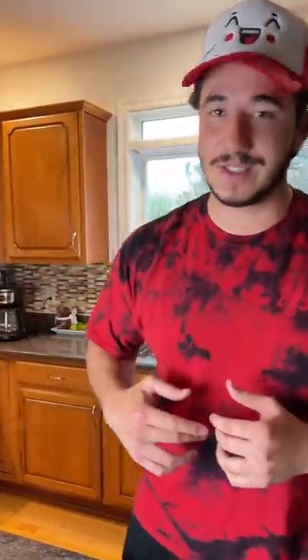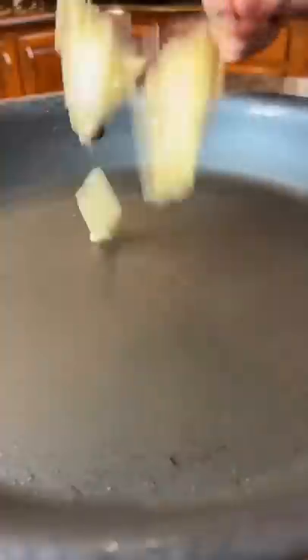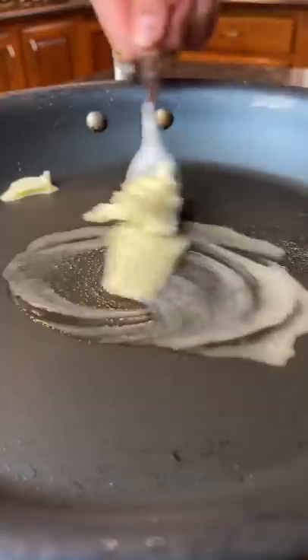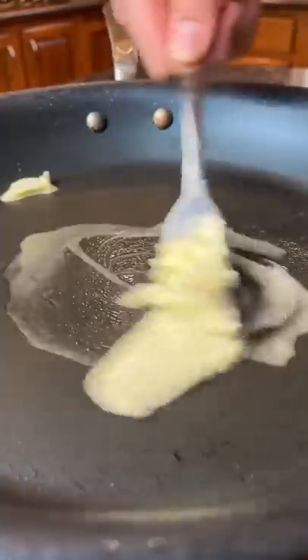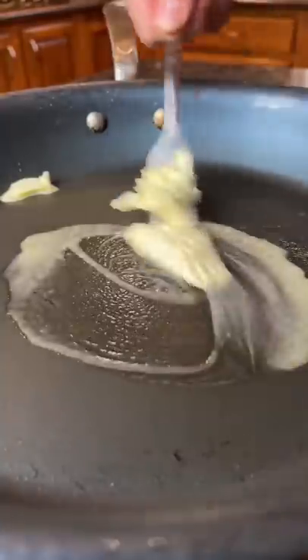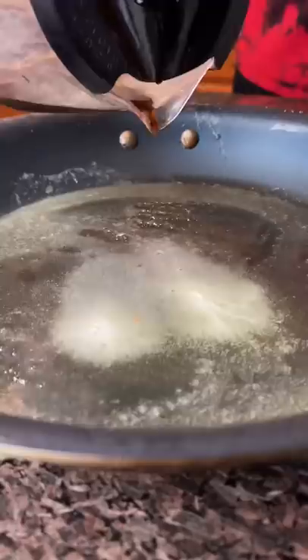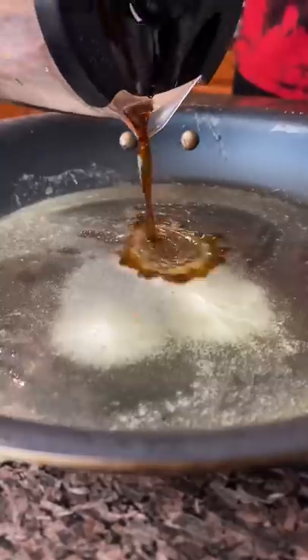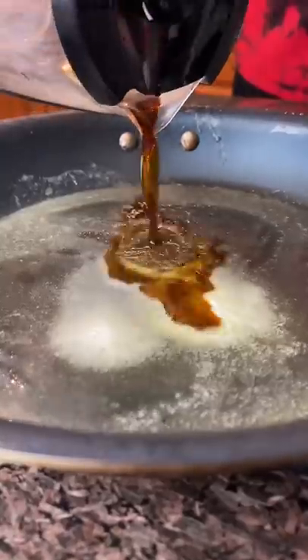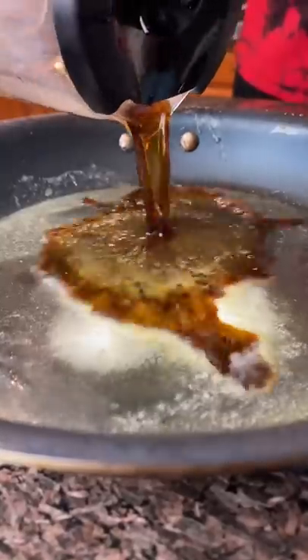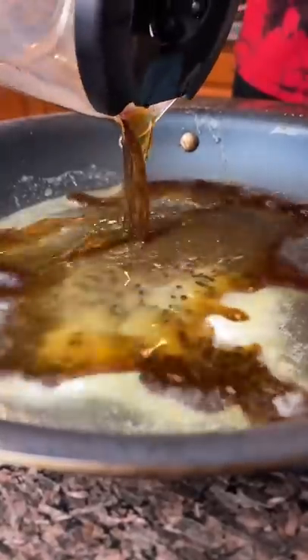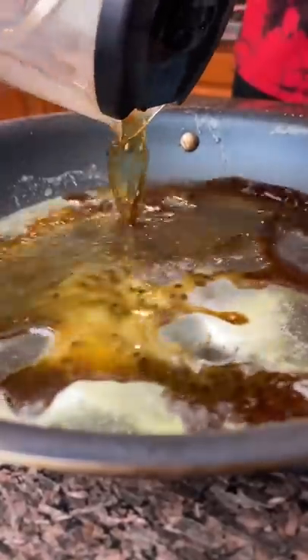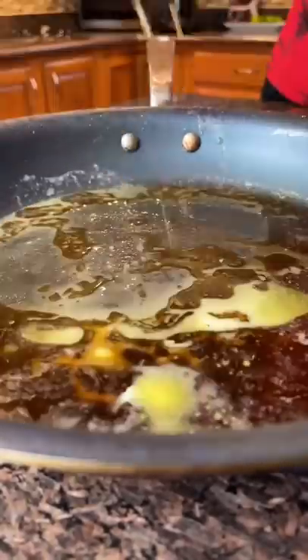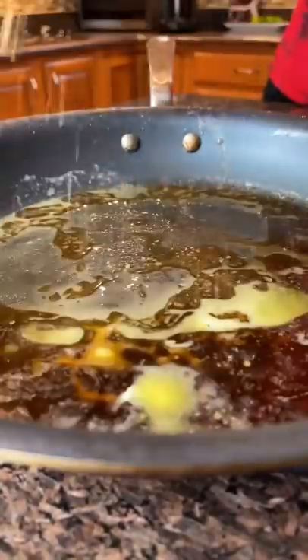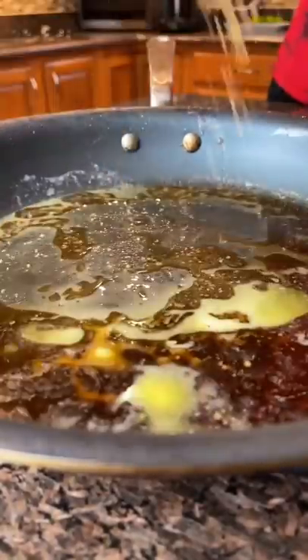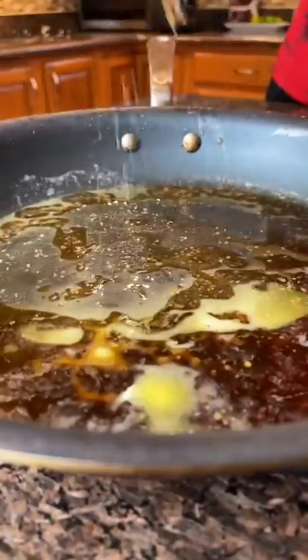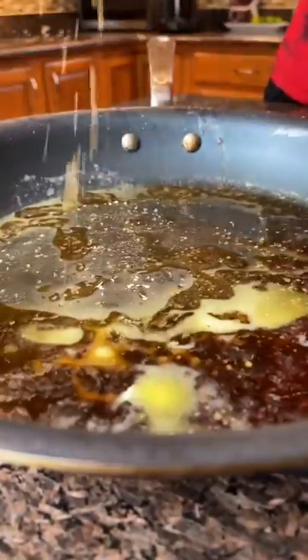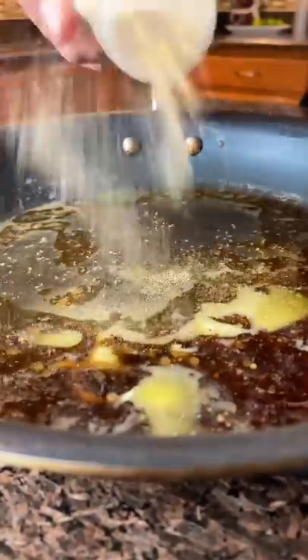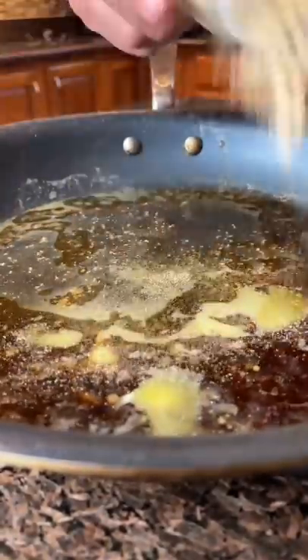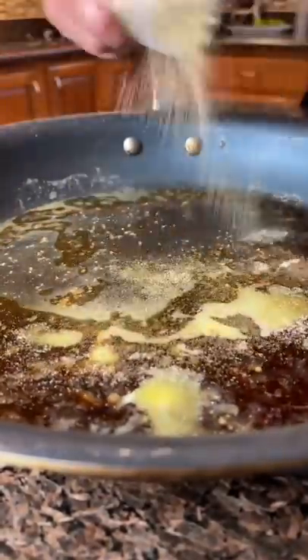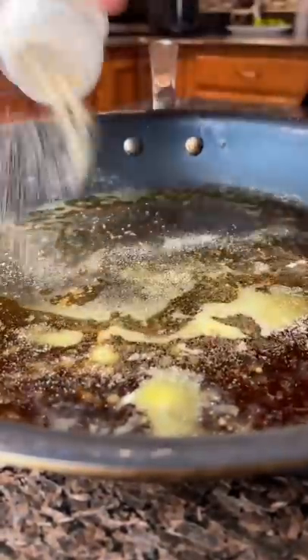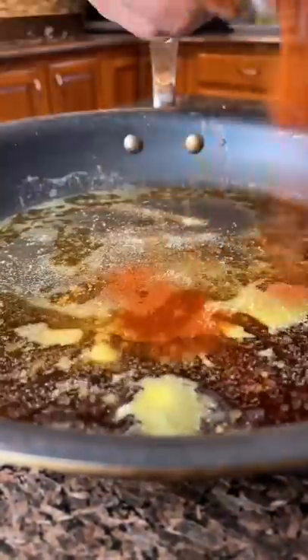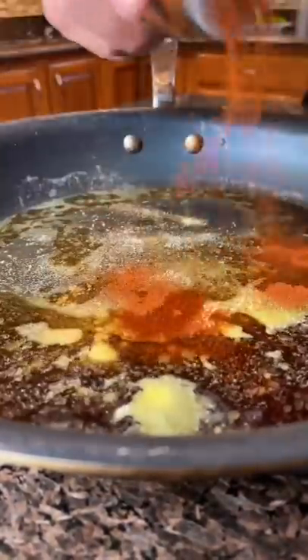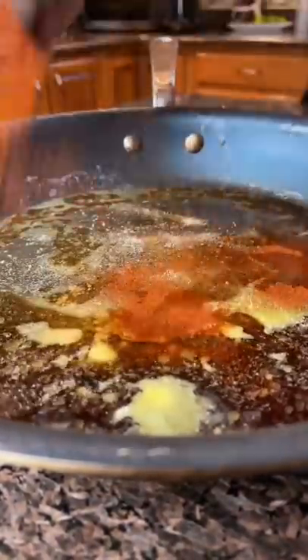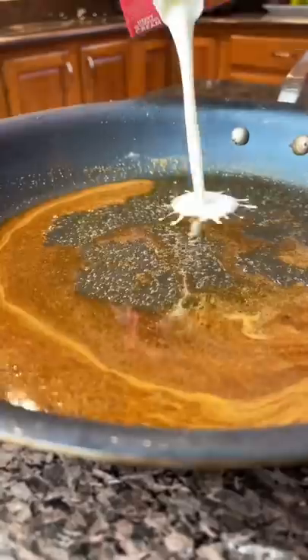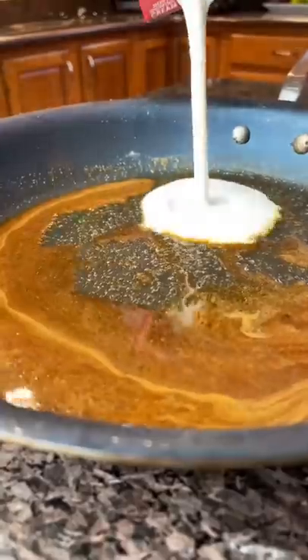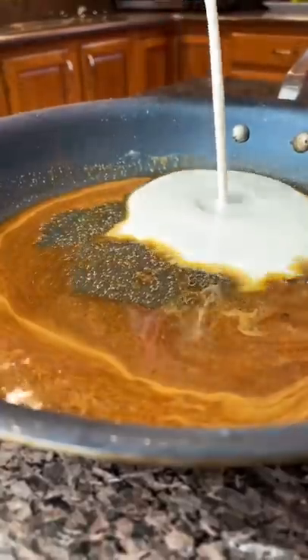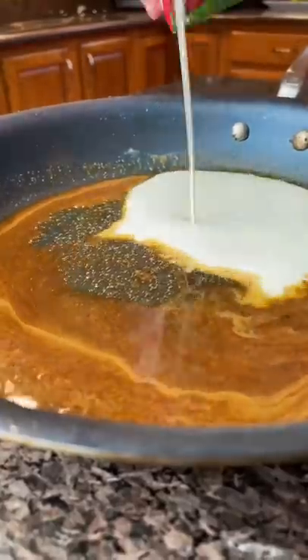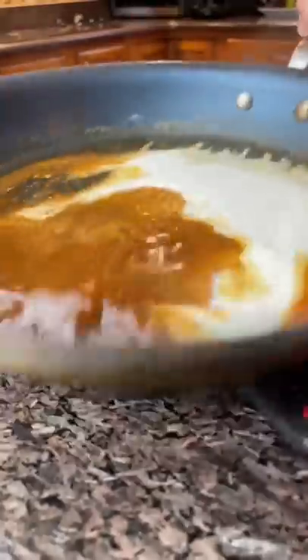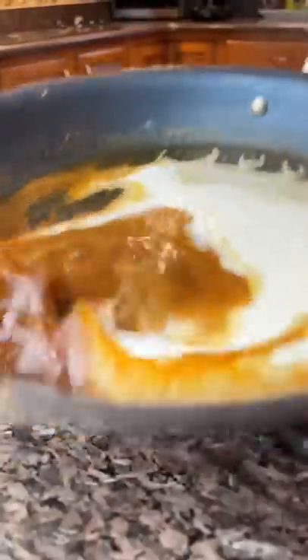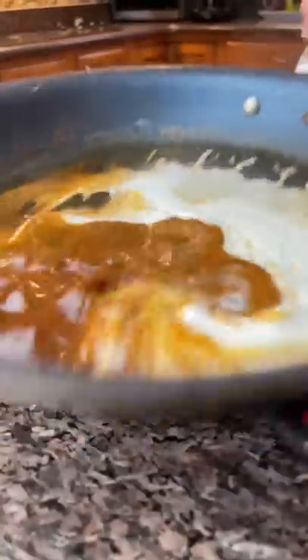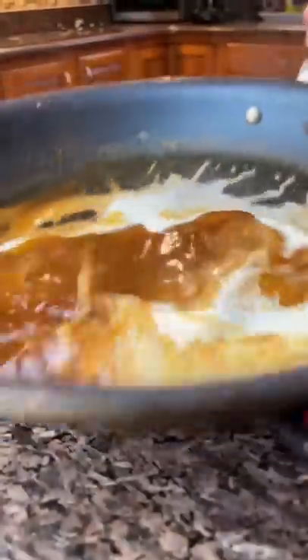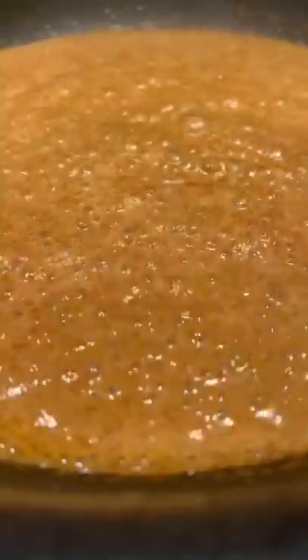Let's go. Butter, coffee, sriracha salt, garlic powder, paprika, cream. Cook that down and you got a coffee cream sauce.